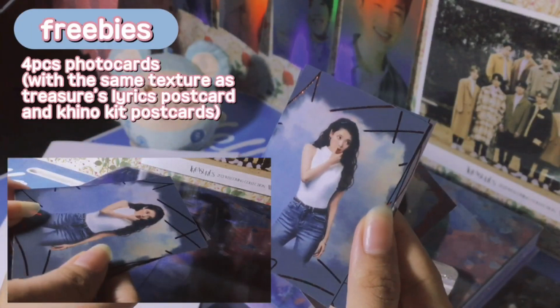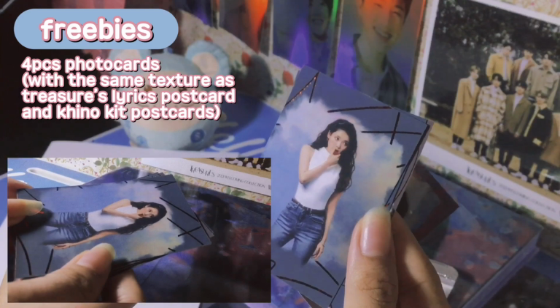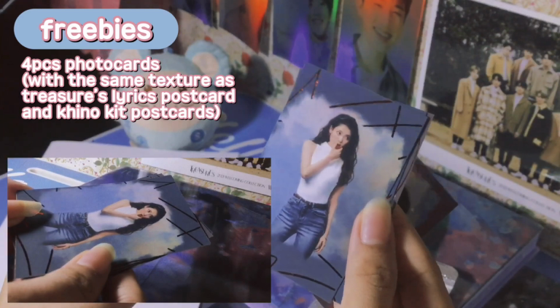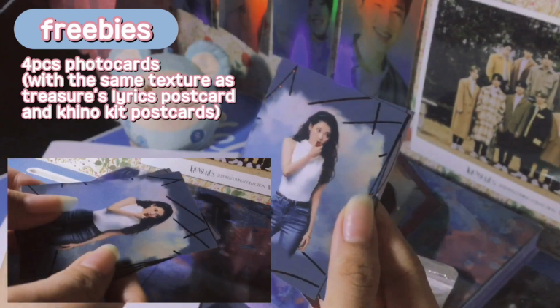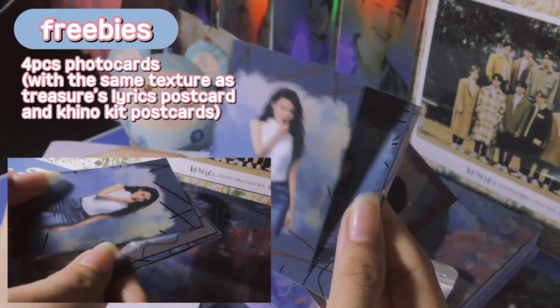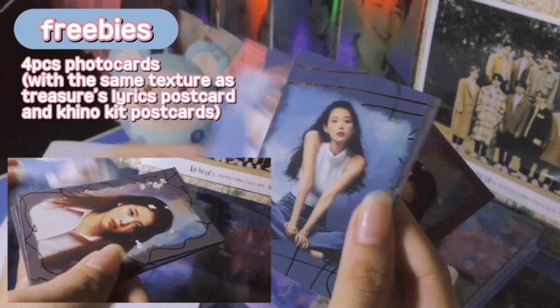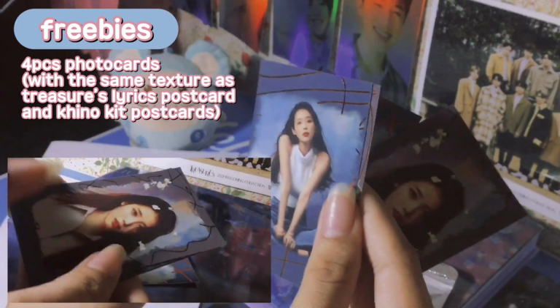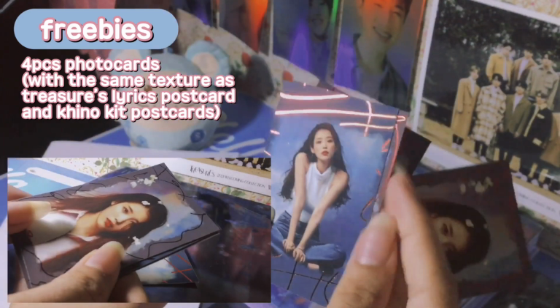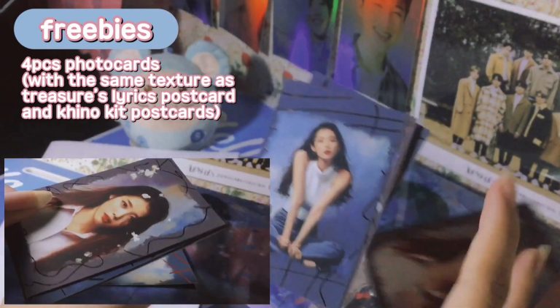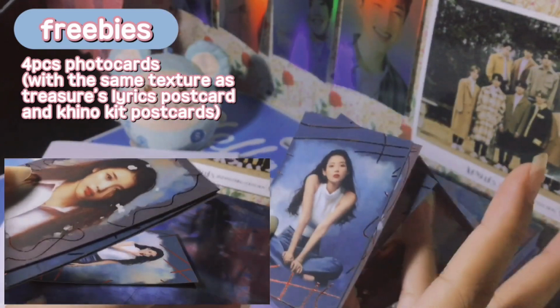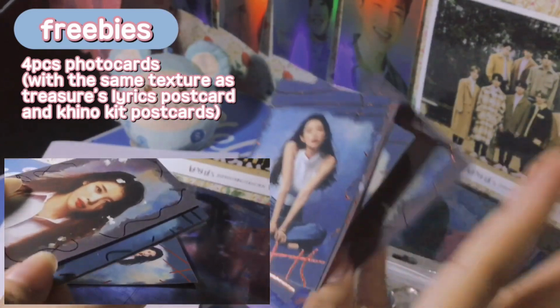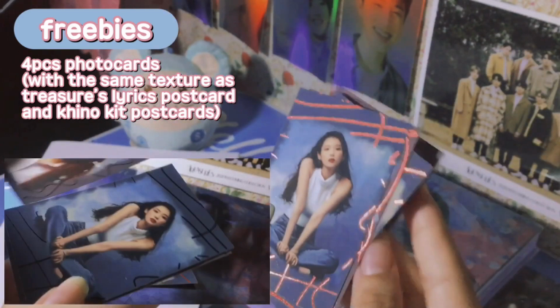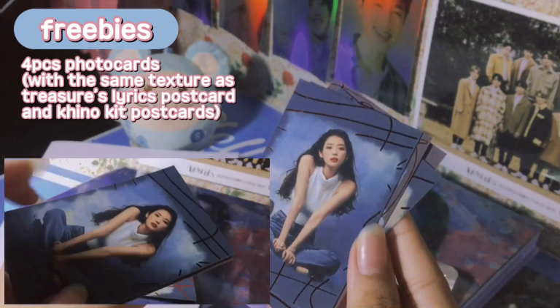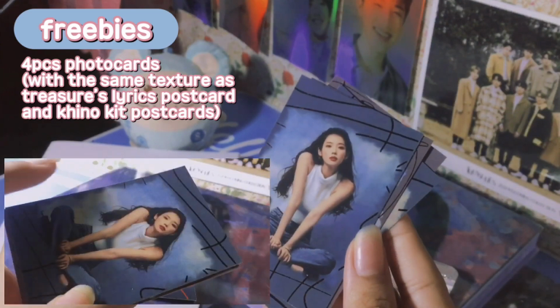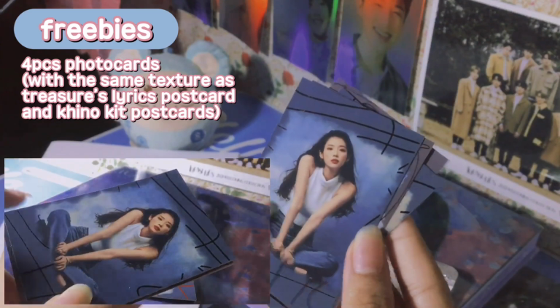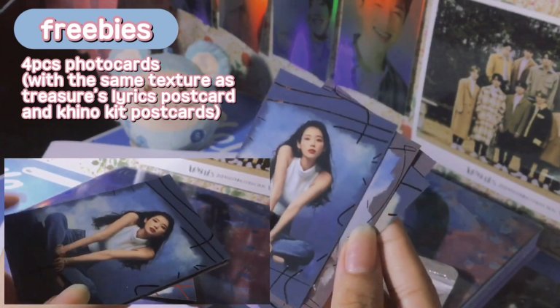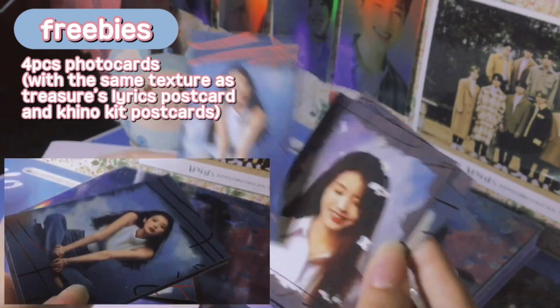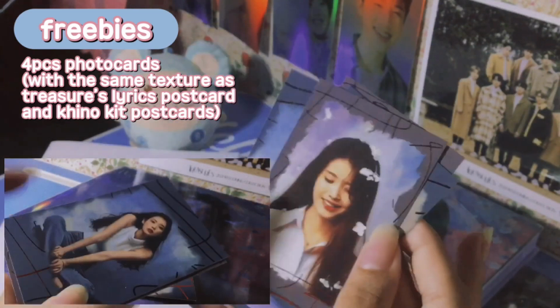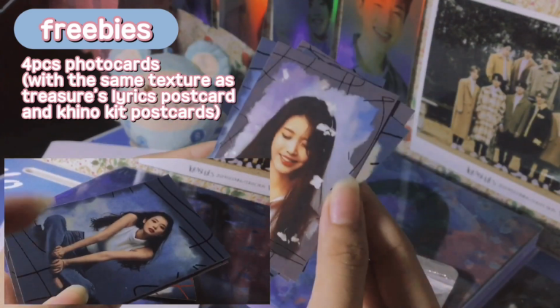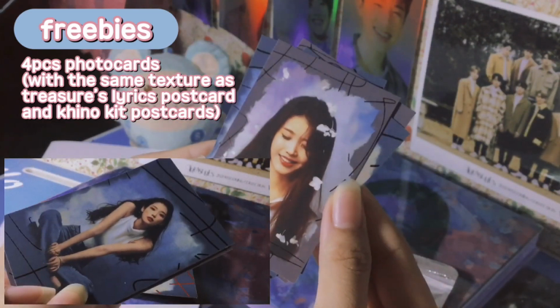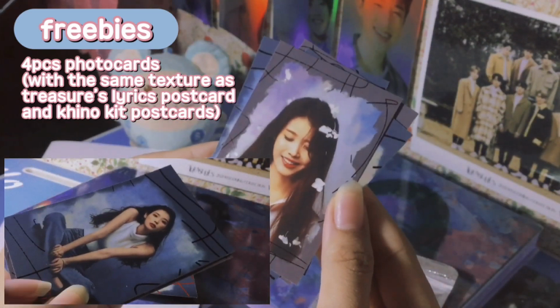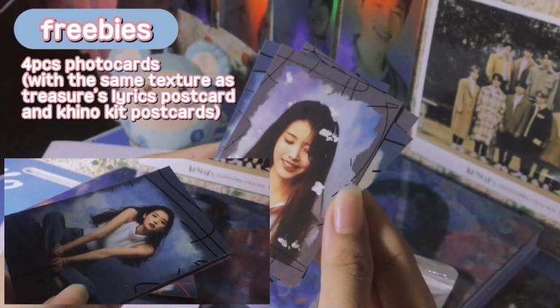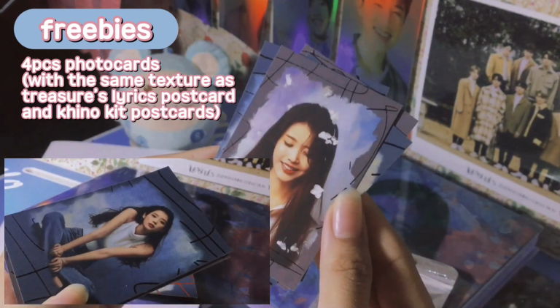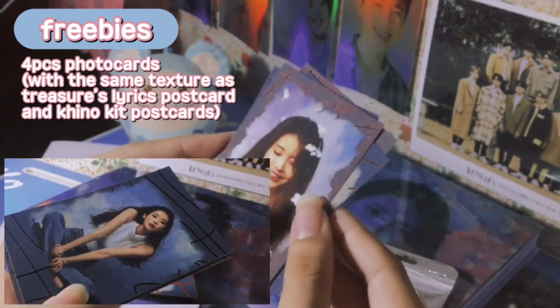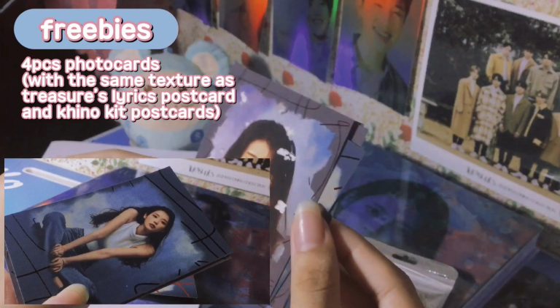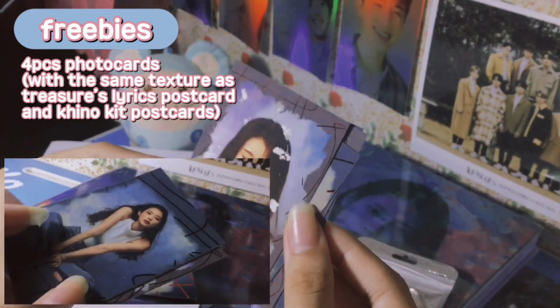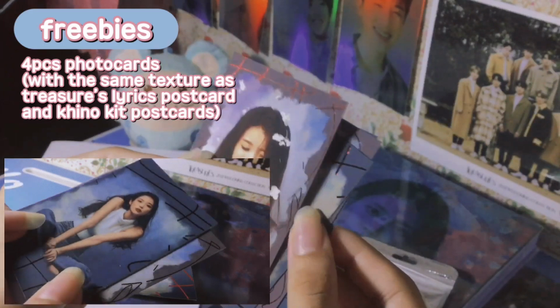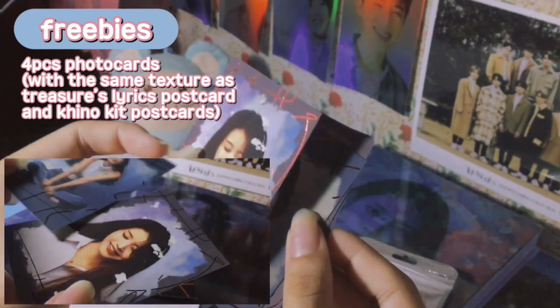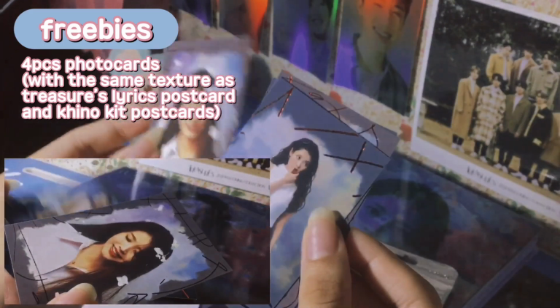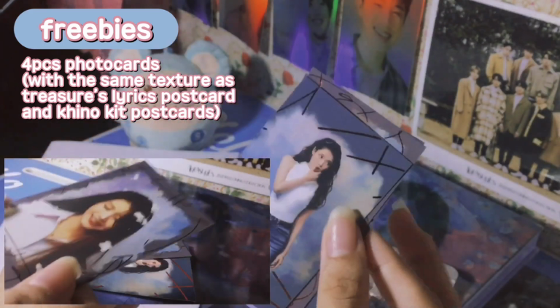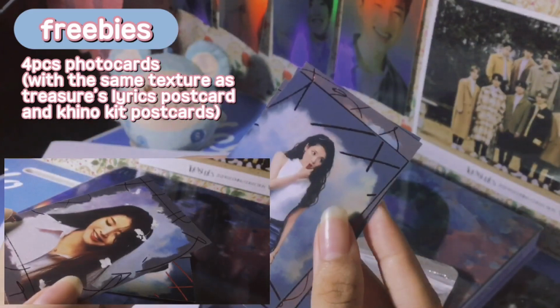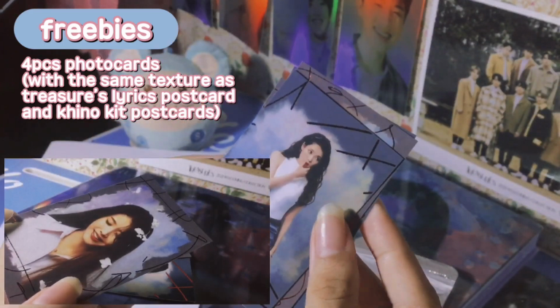These are four pieces of photocards. They have the same smooth texture as that of the postcard you can find in the Treasure Effect album. This is so pretty — this is the first time that I got these kind of photocards as freebies.